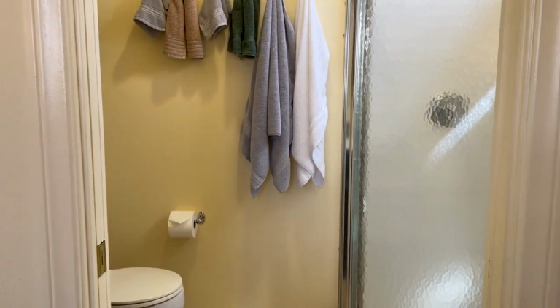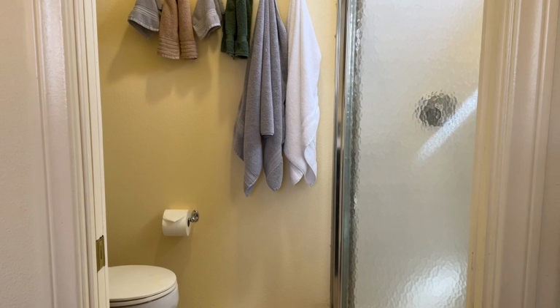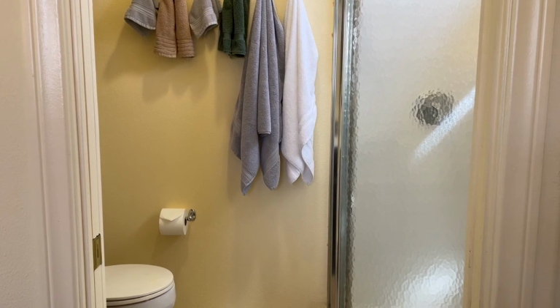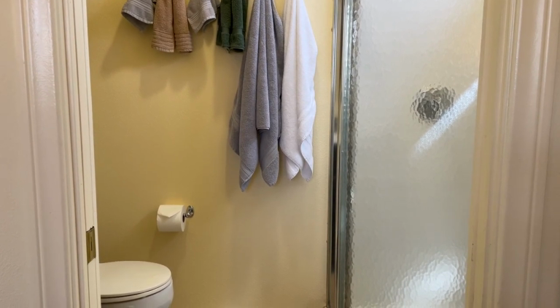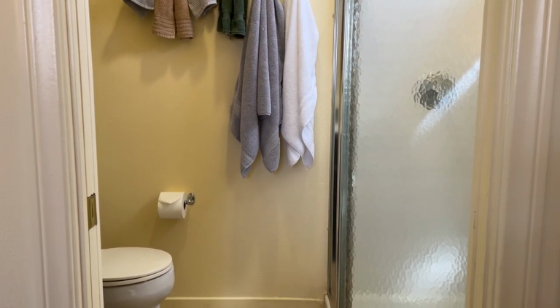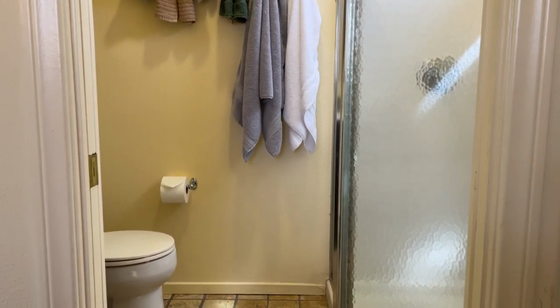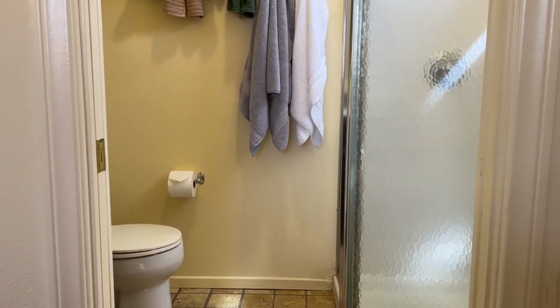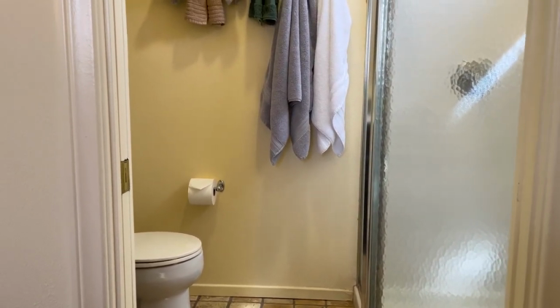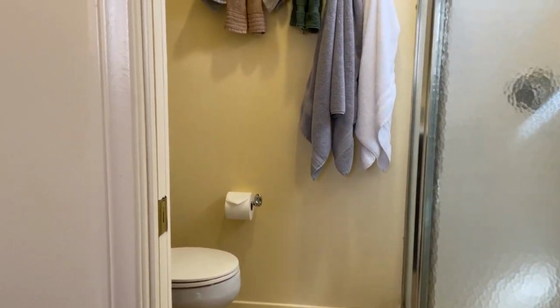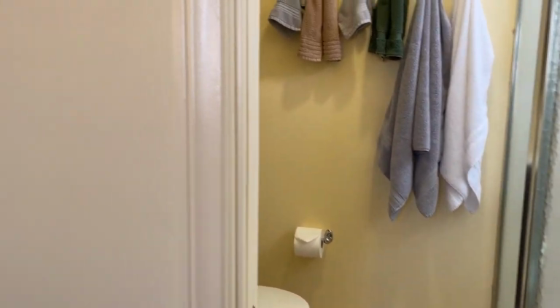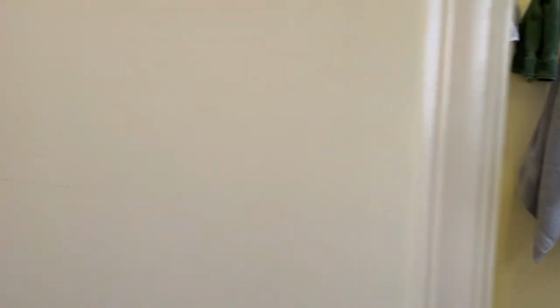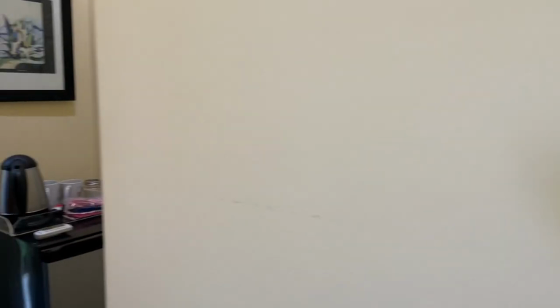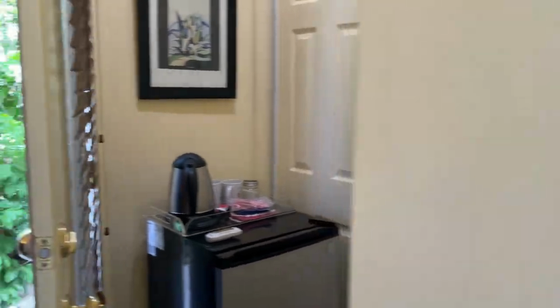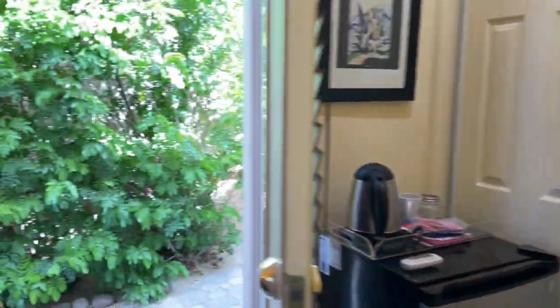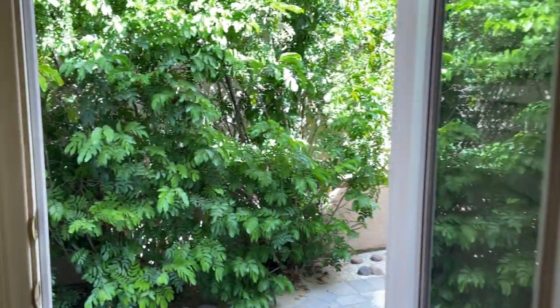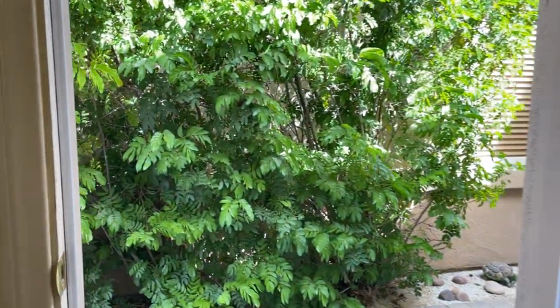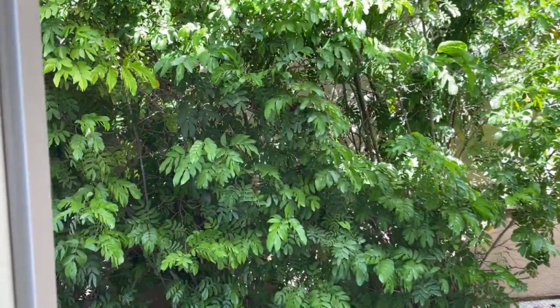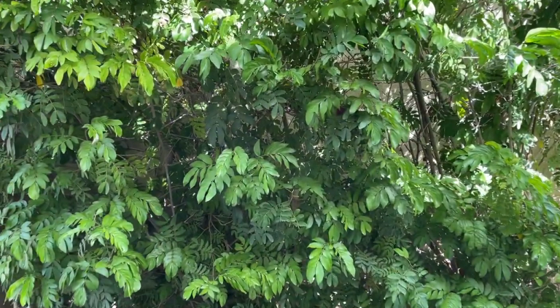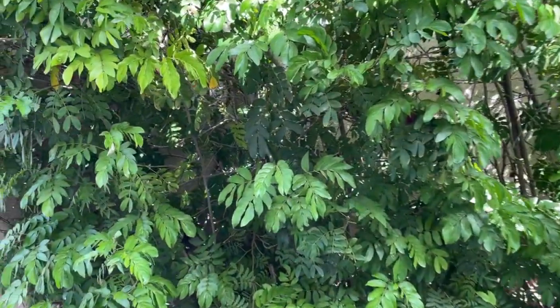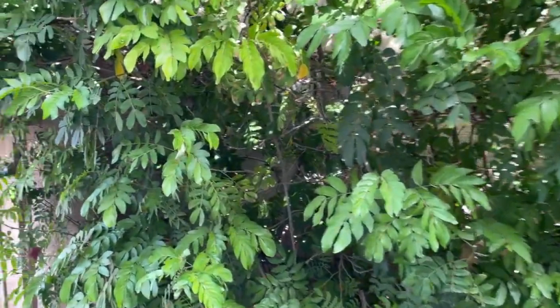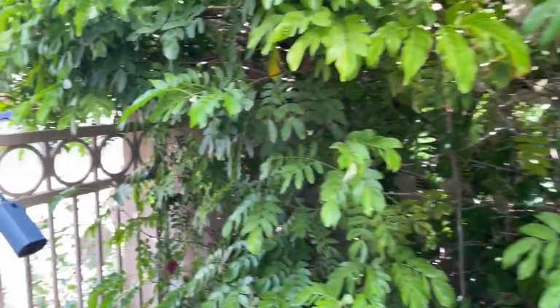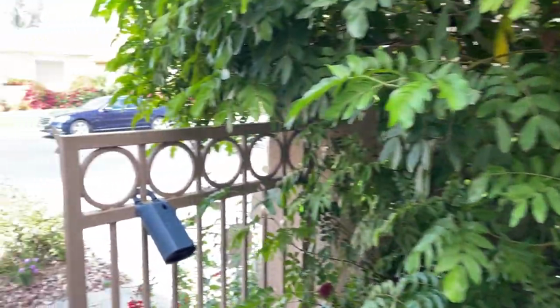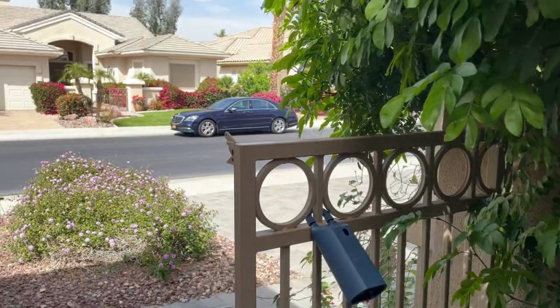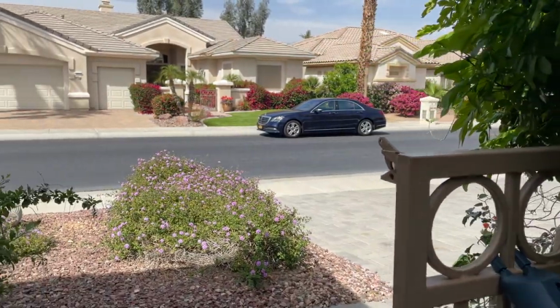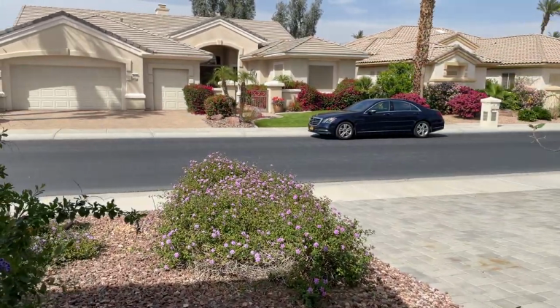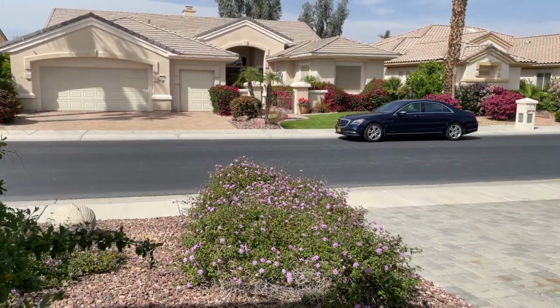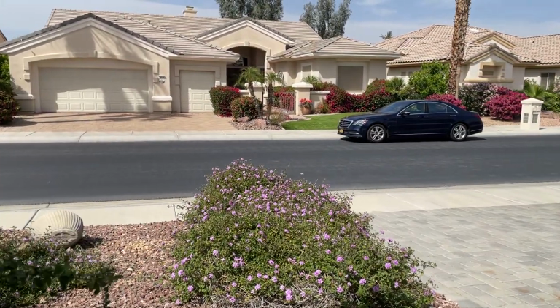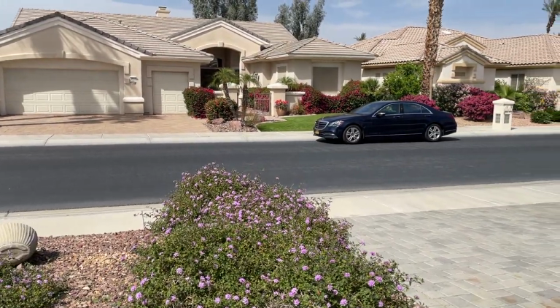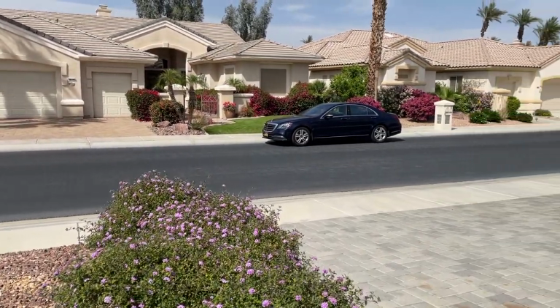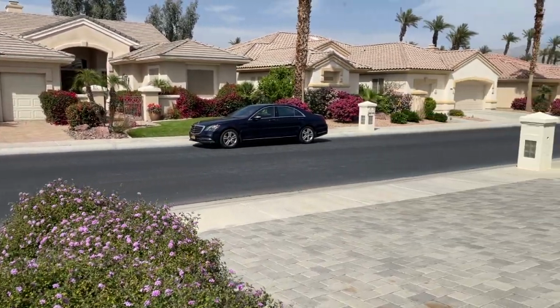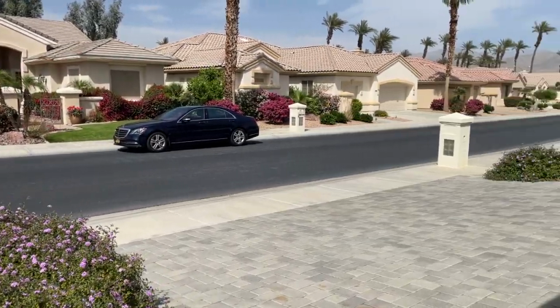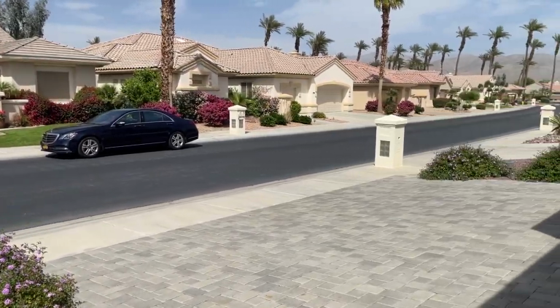So, 78269 Kensington. Call your agent if you want to see it, or if you have my number you're welcome to call me anytime. Just love this house. Bye for now.